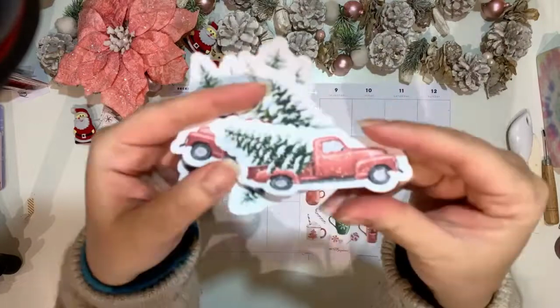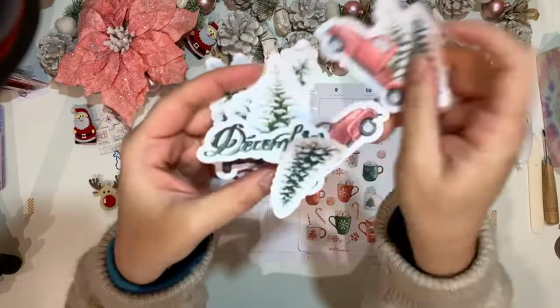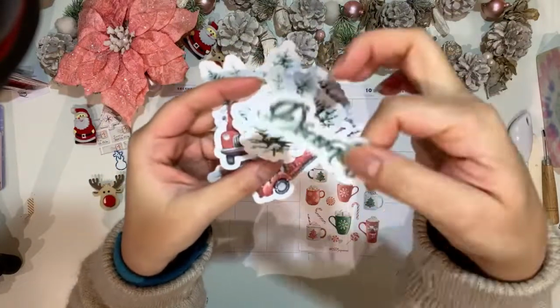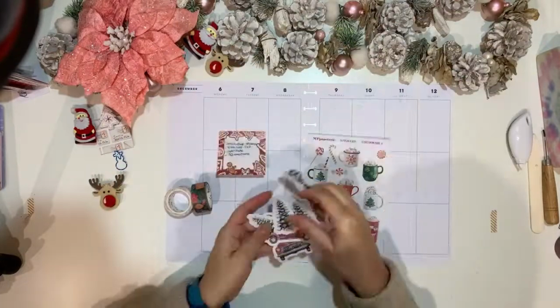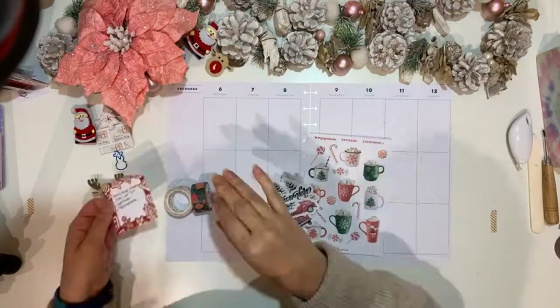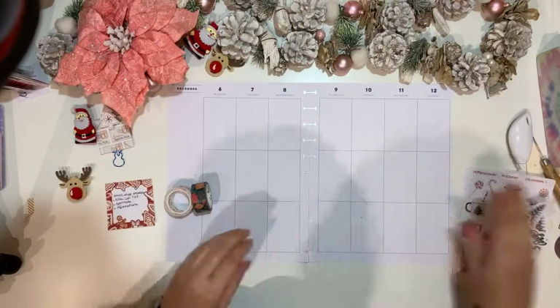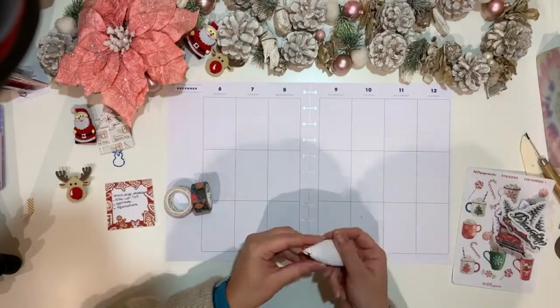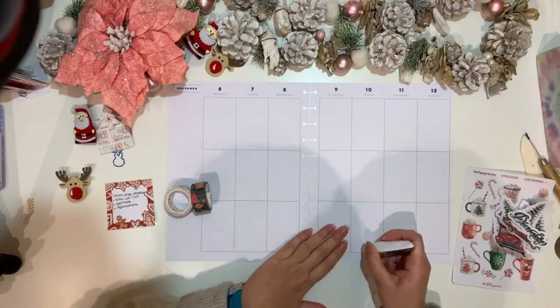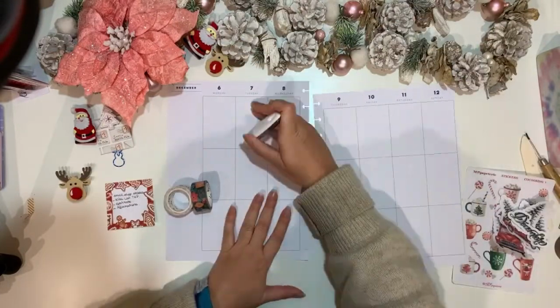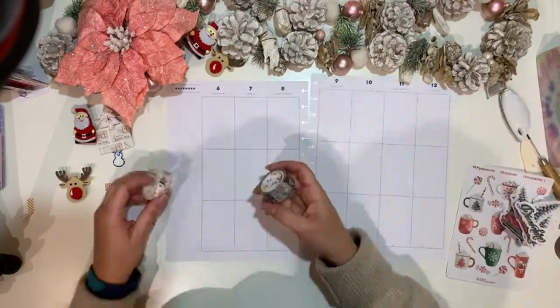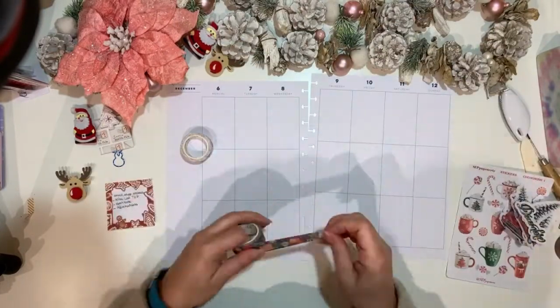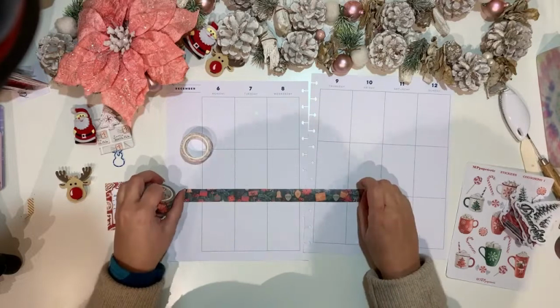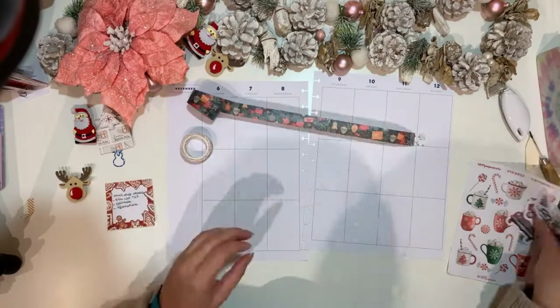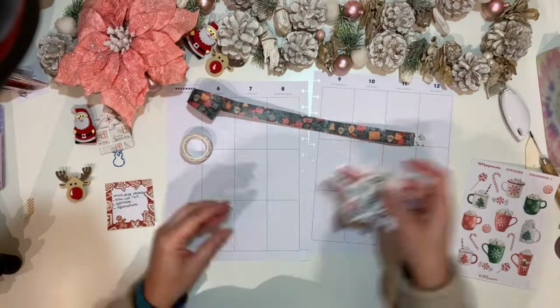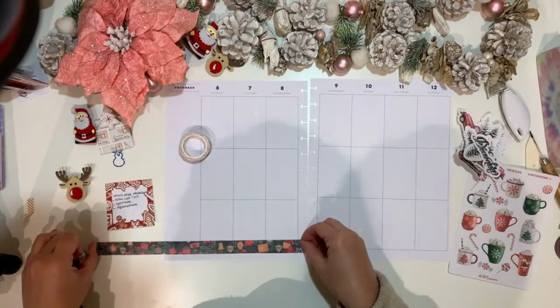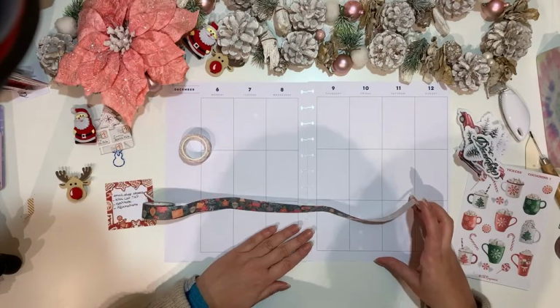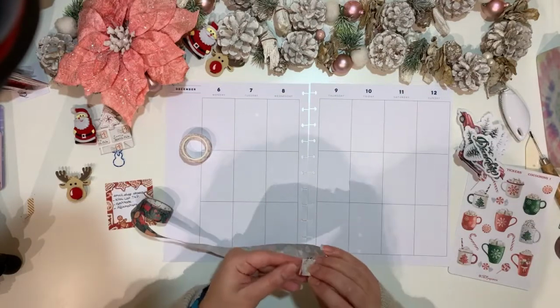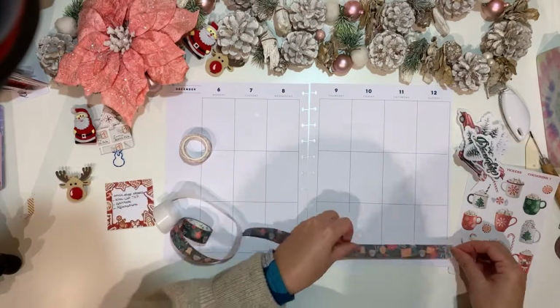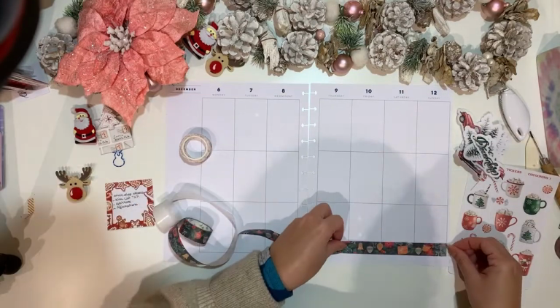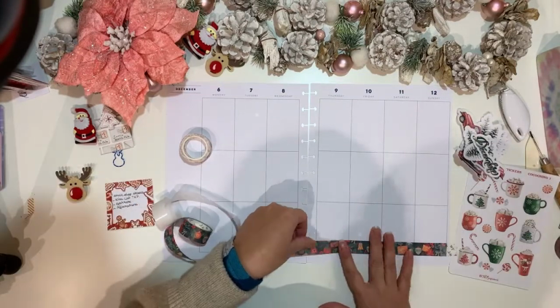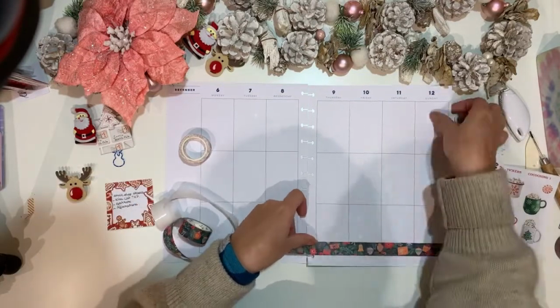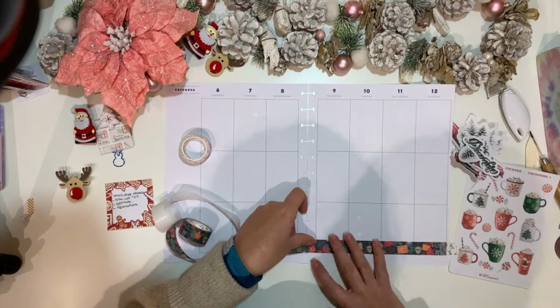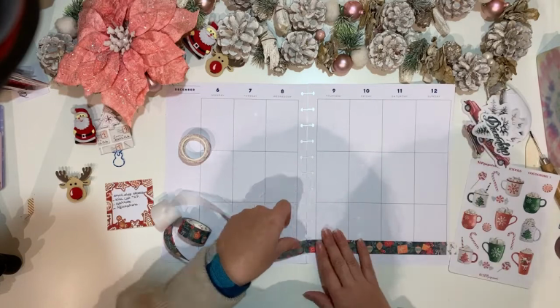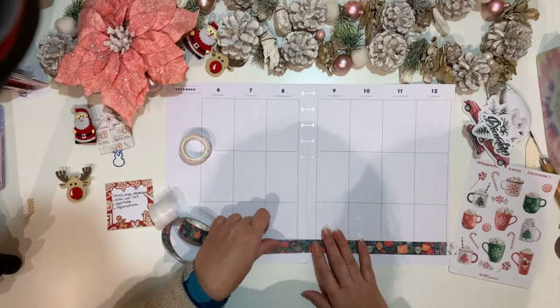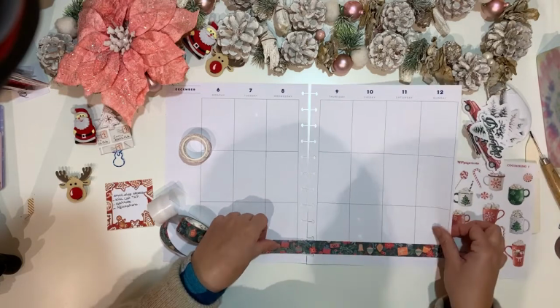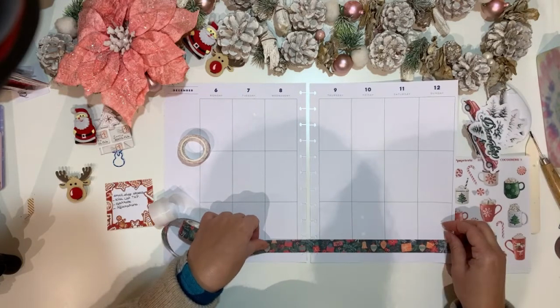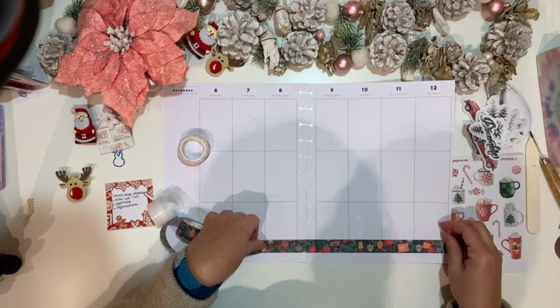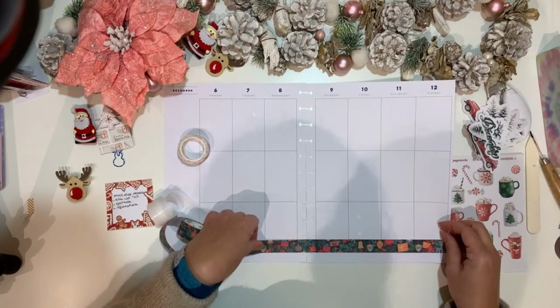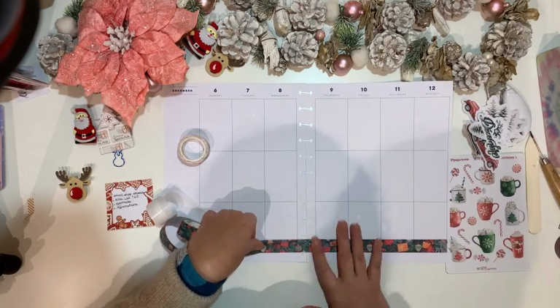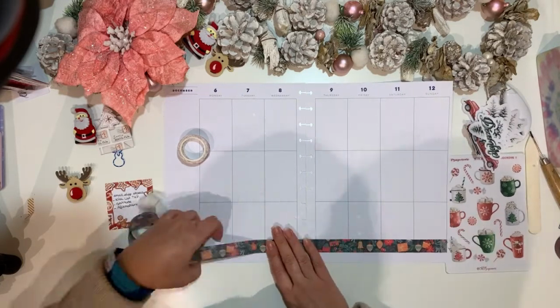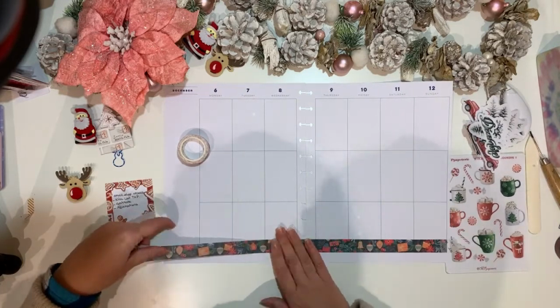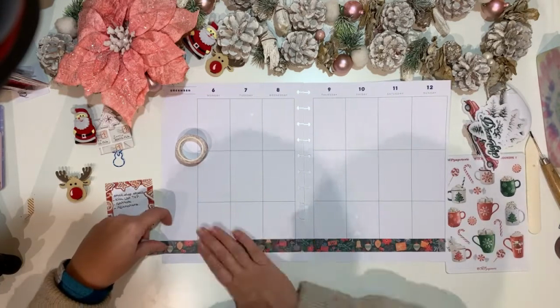Hello planner friends, welcome back to my channel. My name is Jan and this is Jan Happy Planning. Today I'm showing you how I am decorating my week of the 6th of December to the 12th on my big Happy Planner.